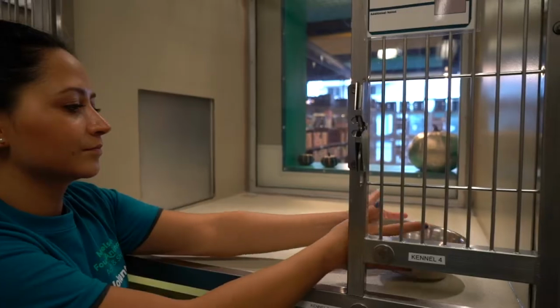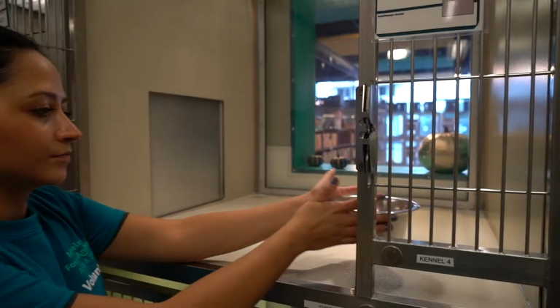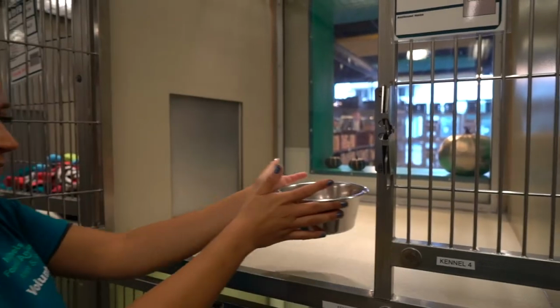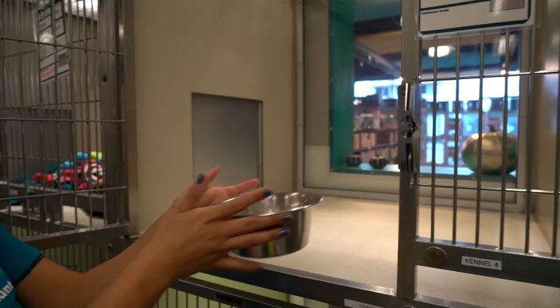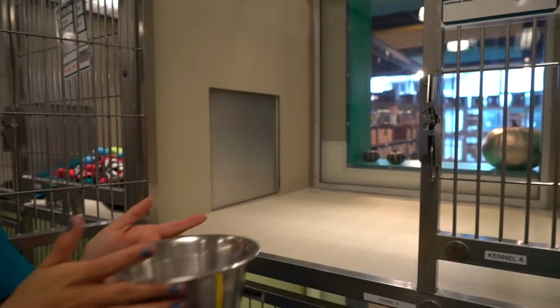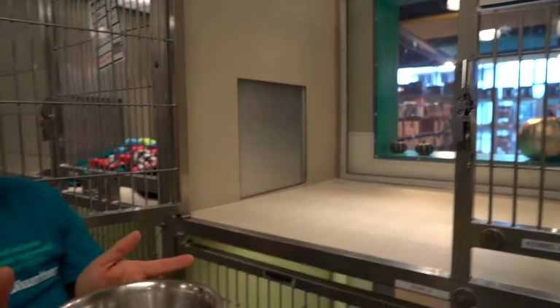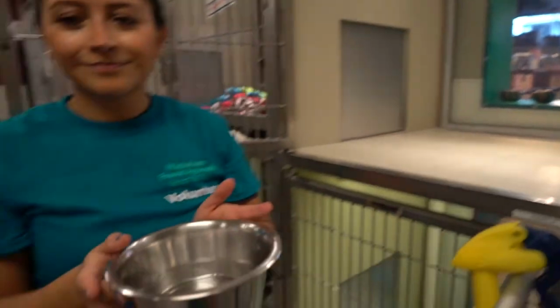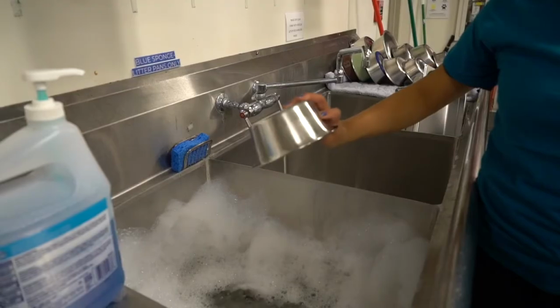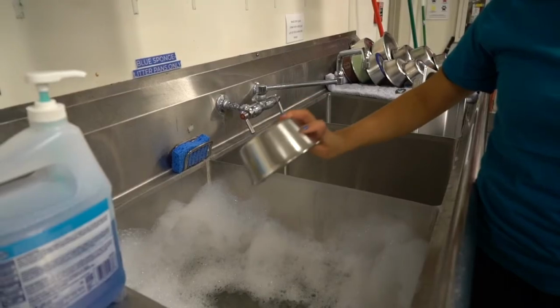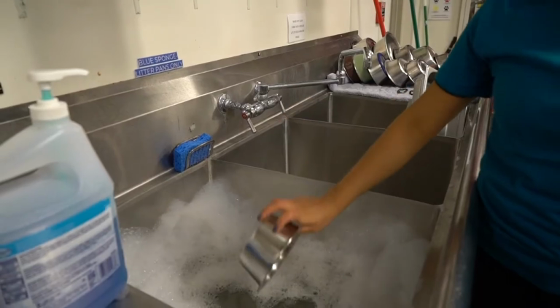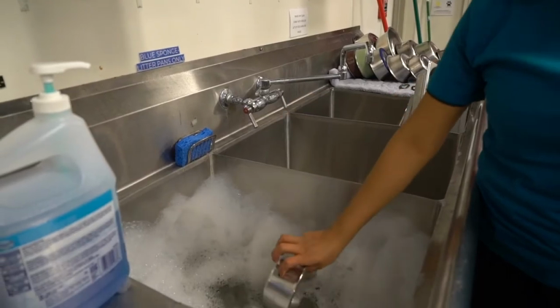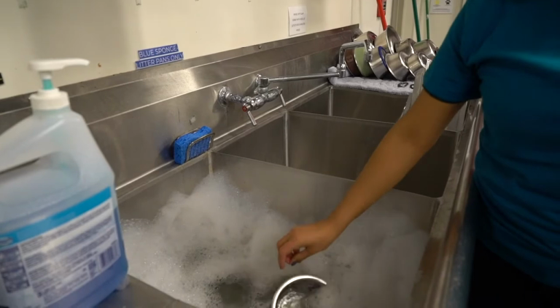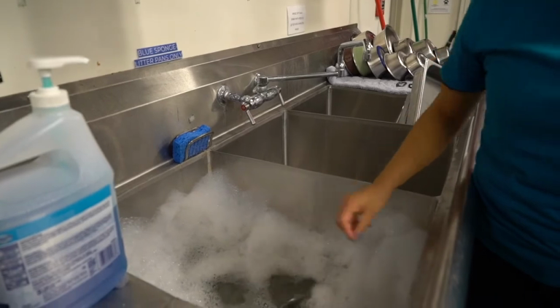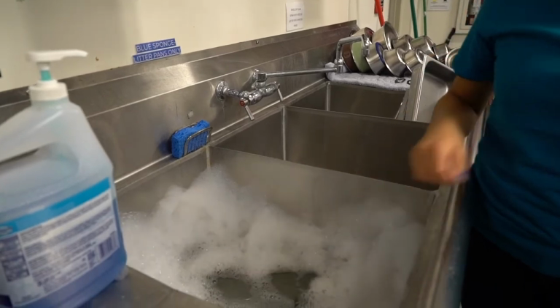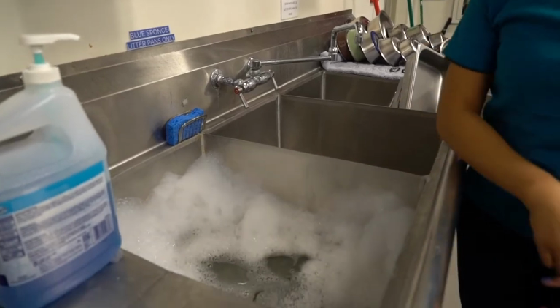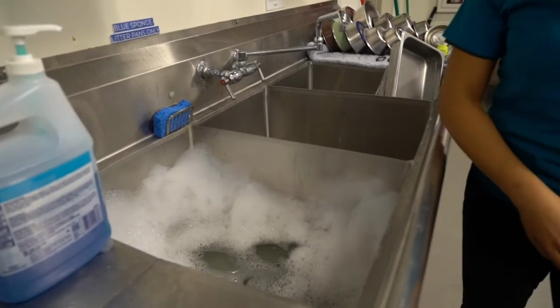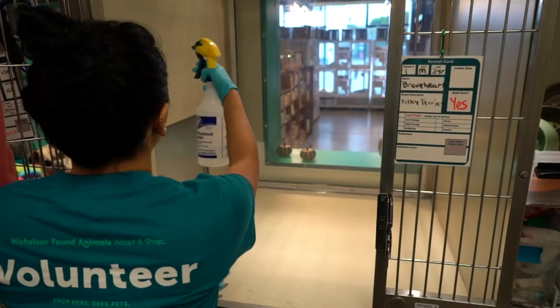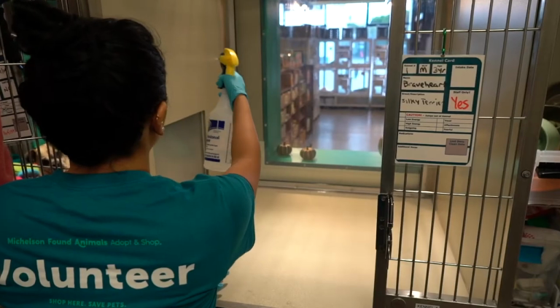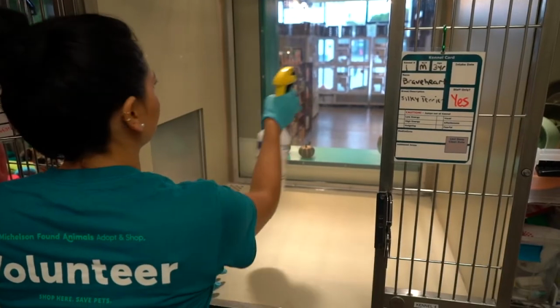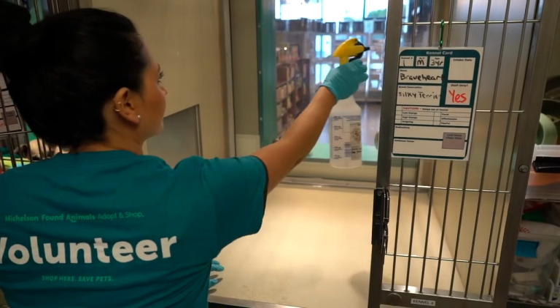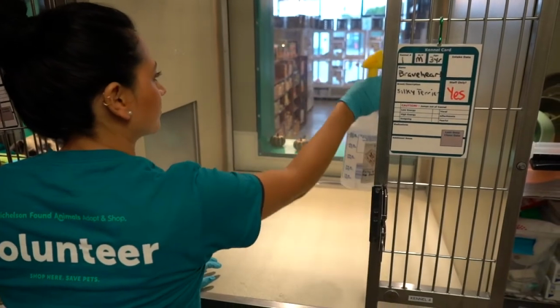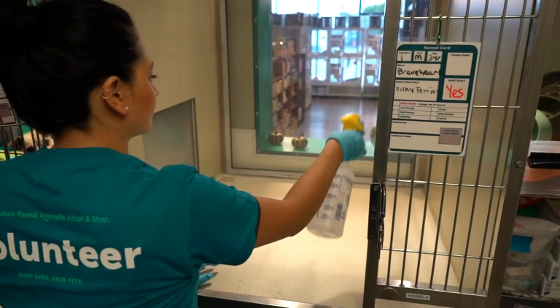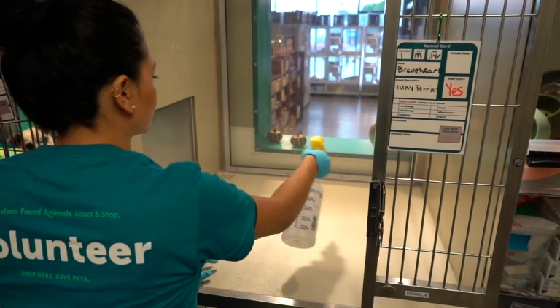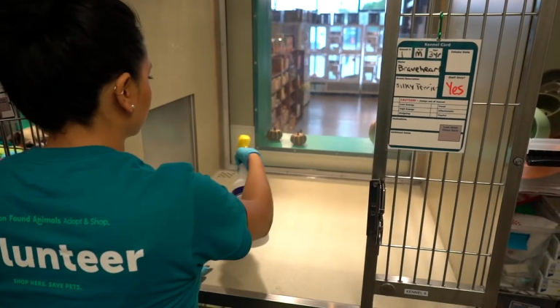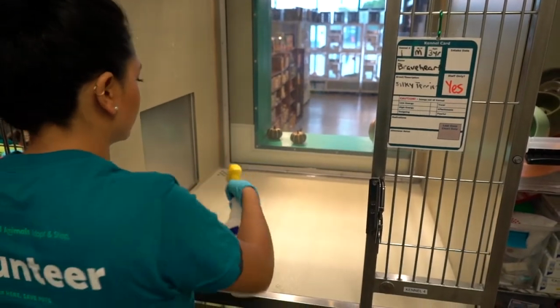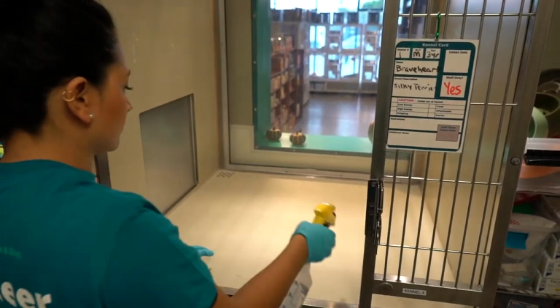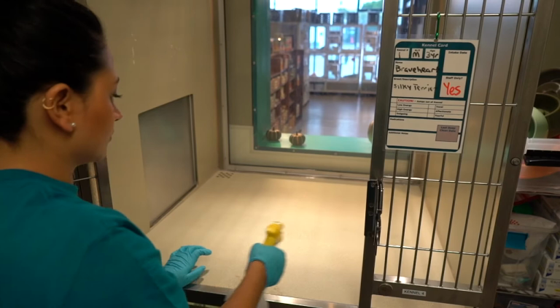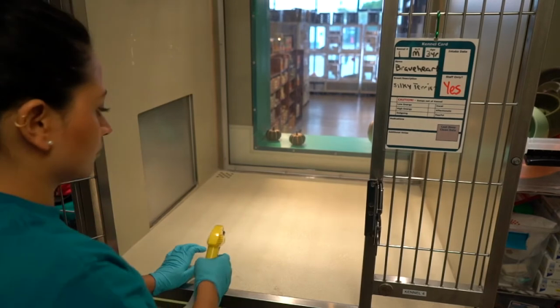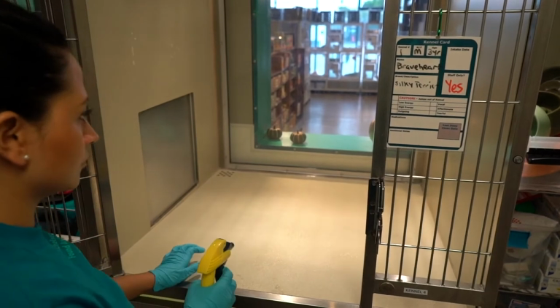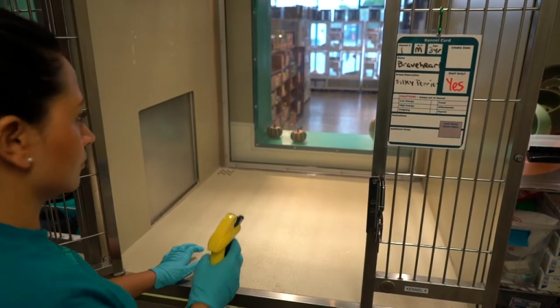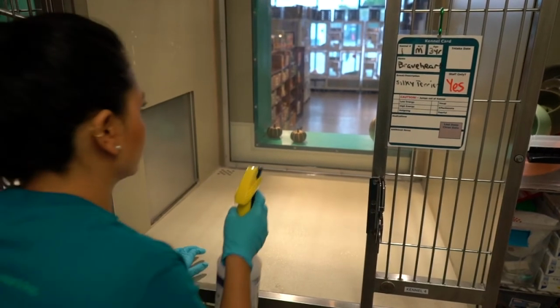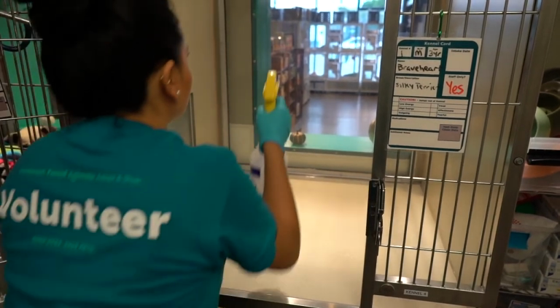Remove the old water dish, emptying it into the sink and placing it with the soaking dishes. Grab a spray bottle of rescue and spray the walls, windows, floors, and bars of the kennel if needed.